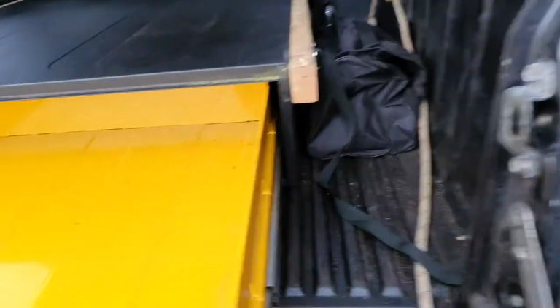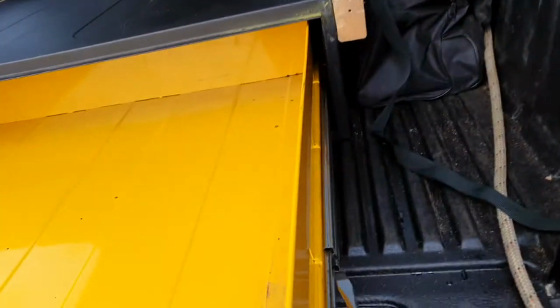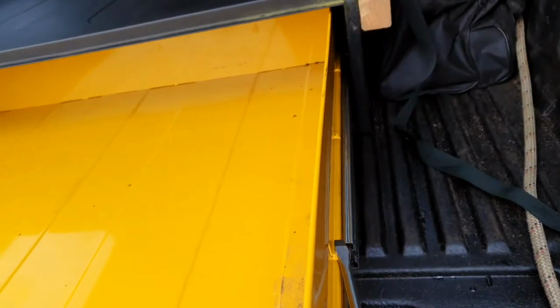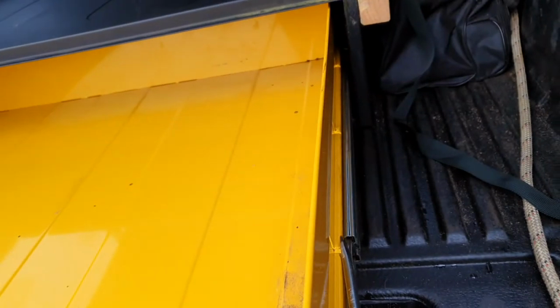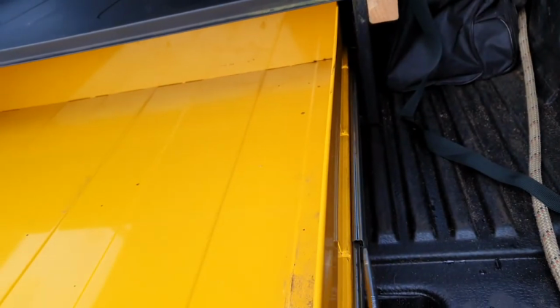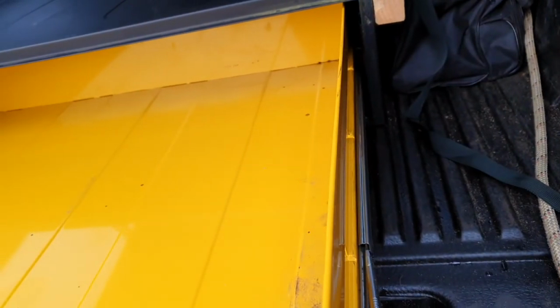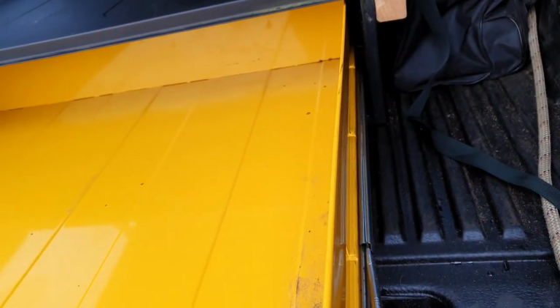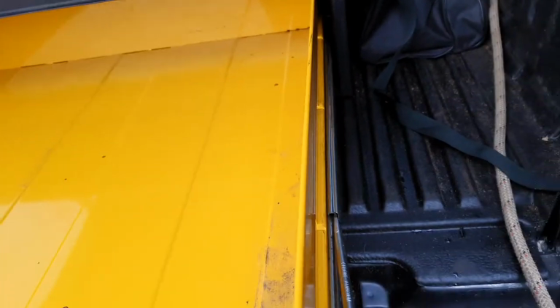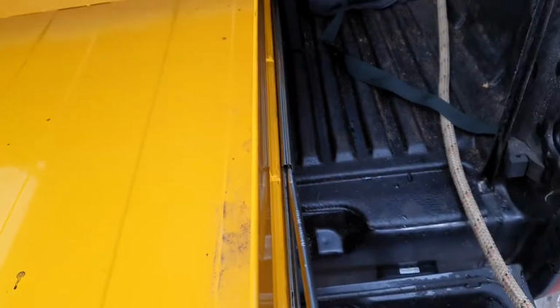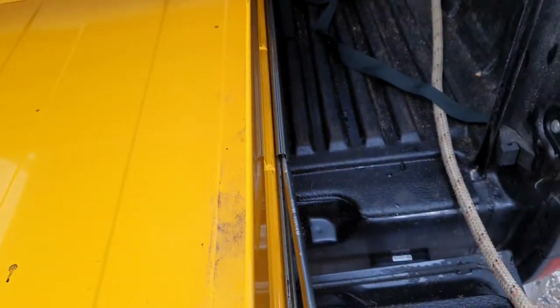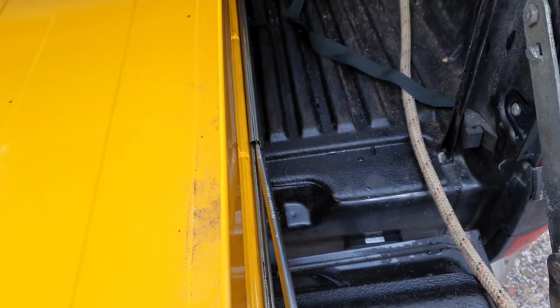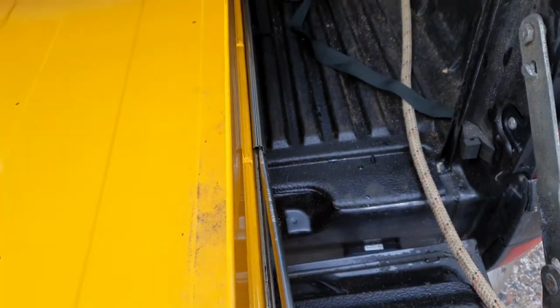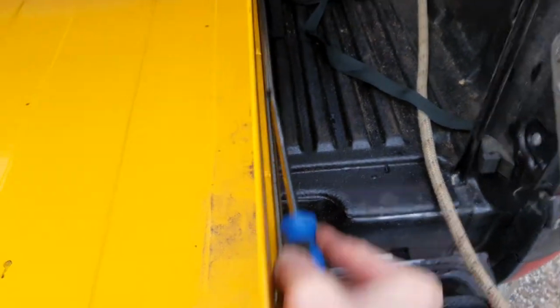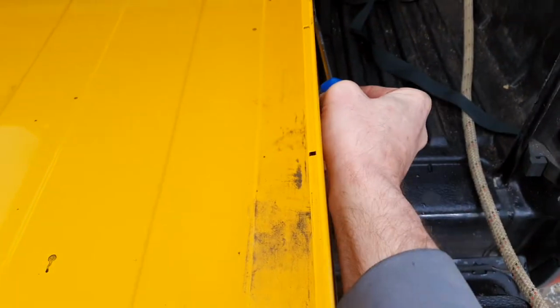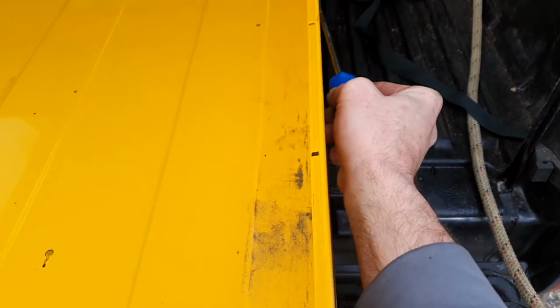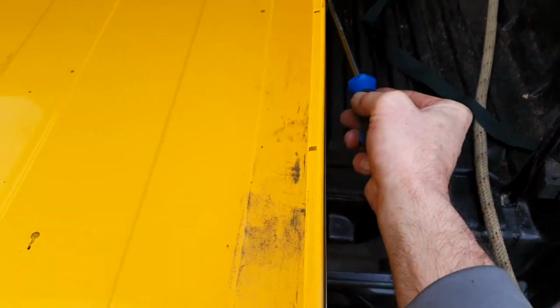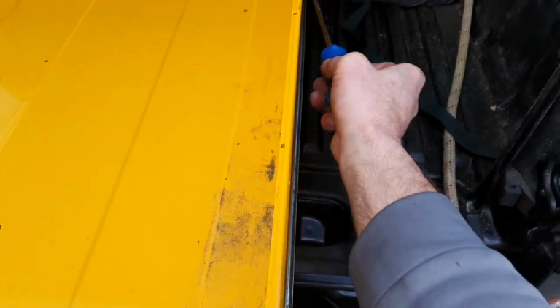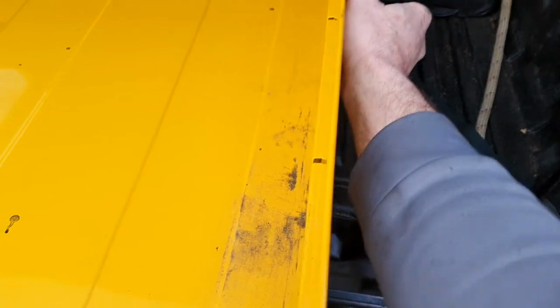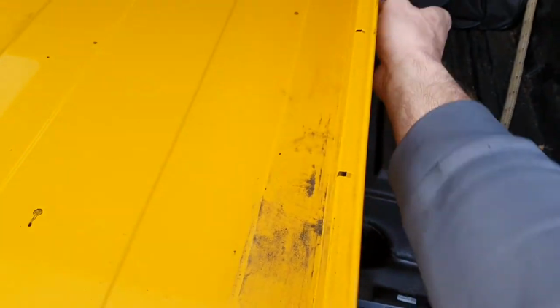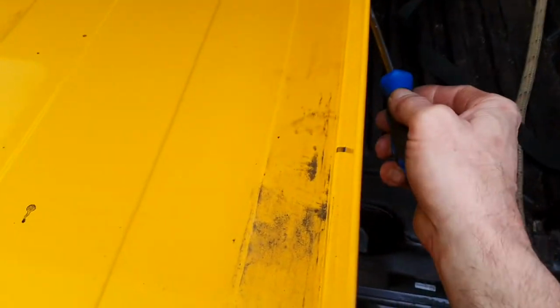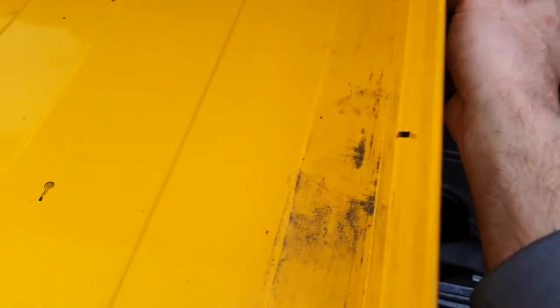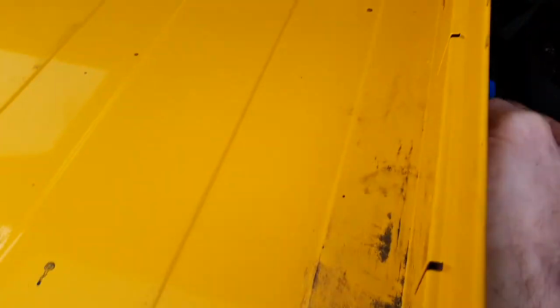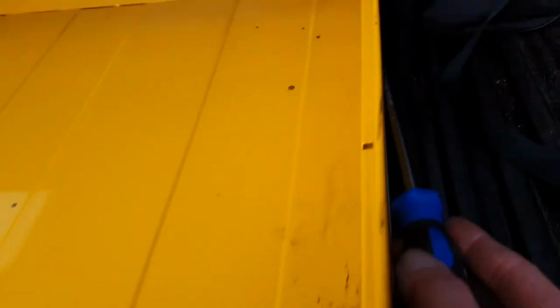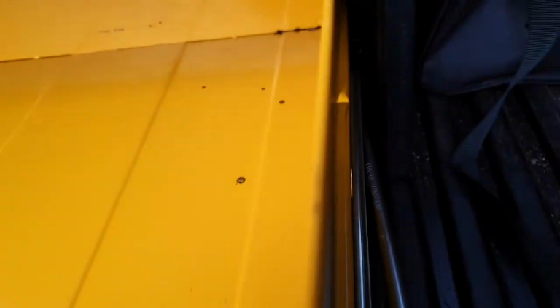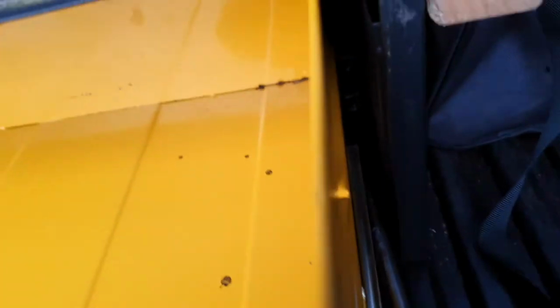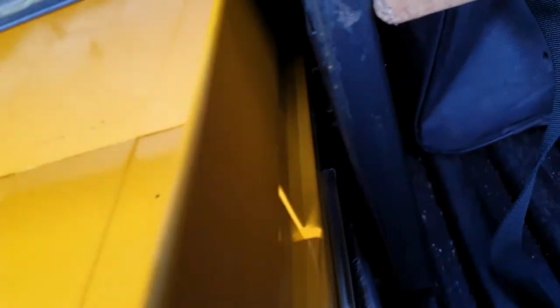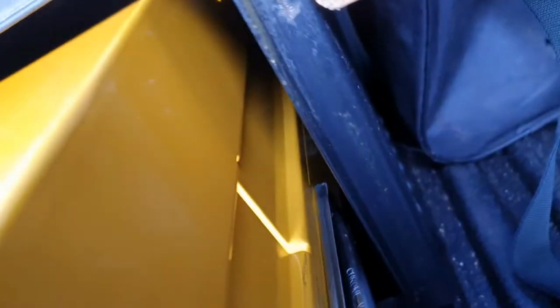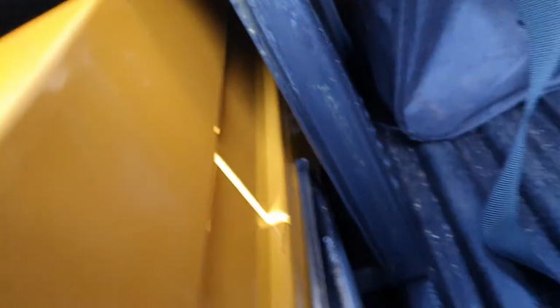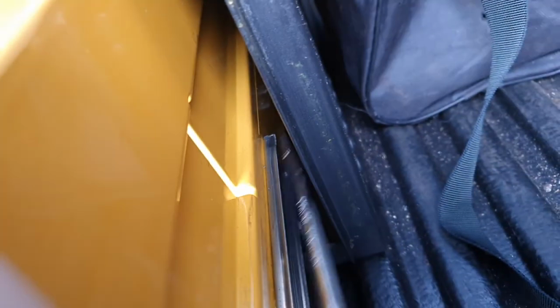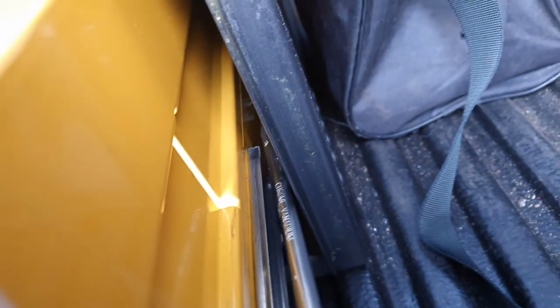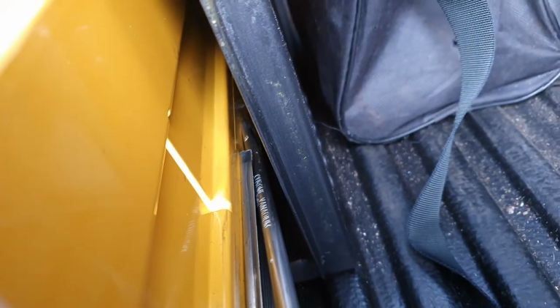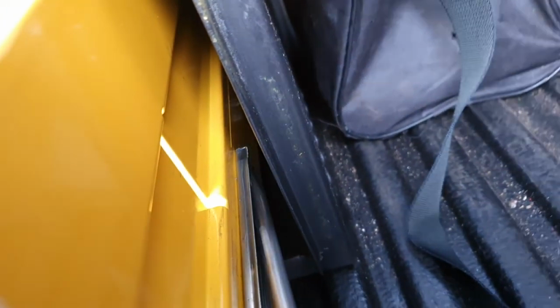Once it's unlocked, that'll go all the way, all the way to the front. You can see what this looks like.